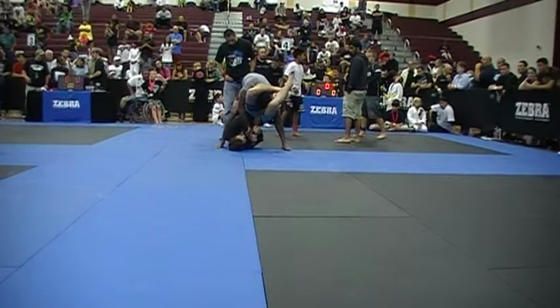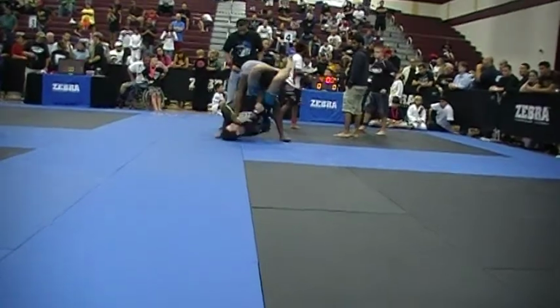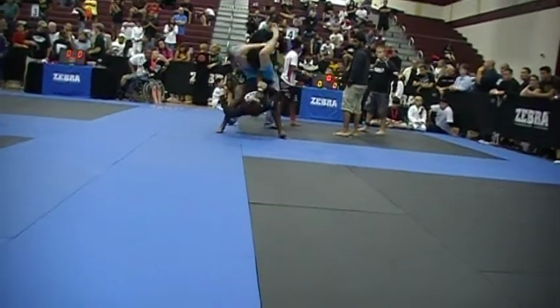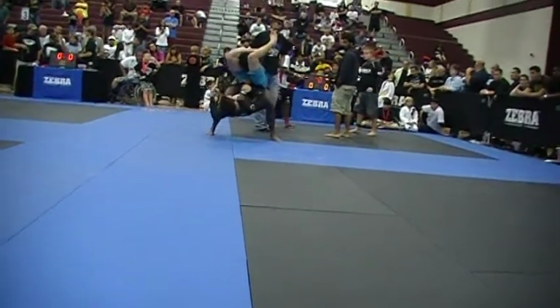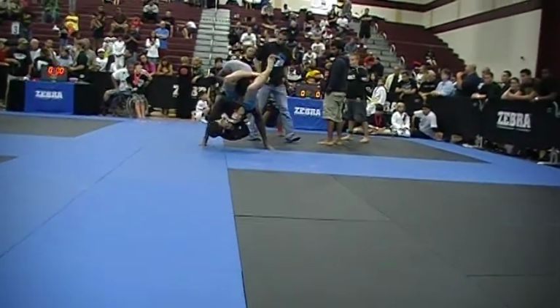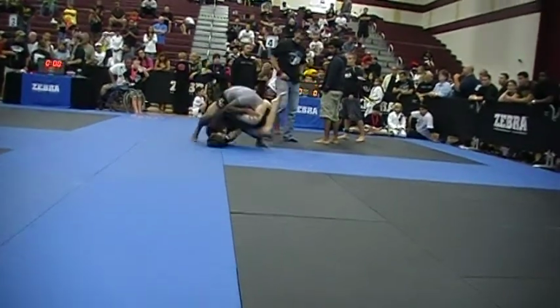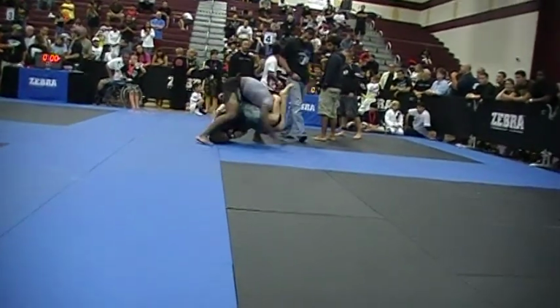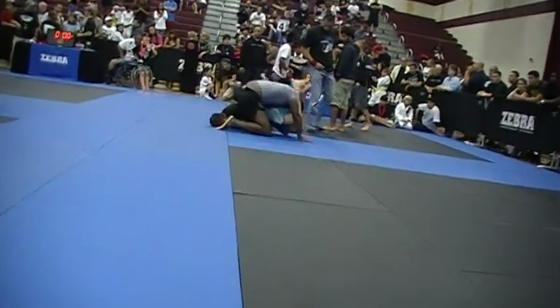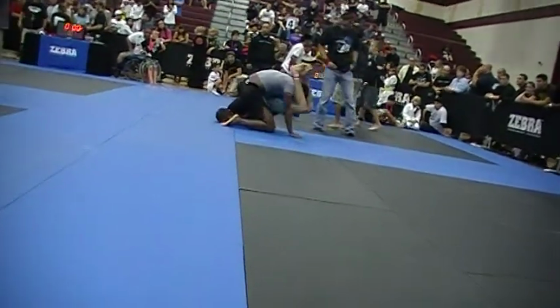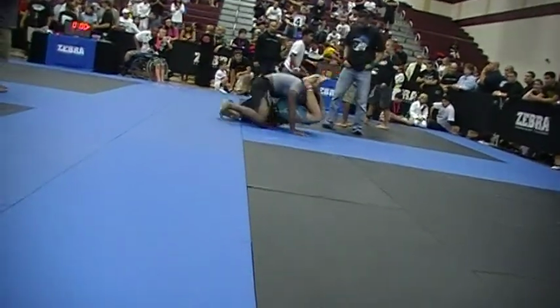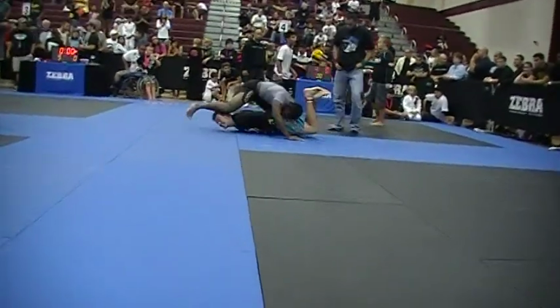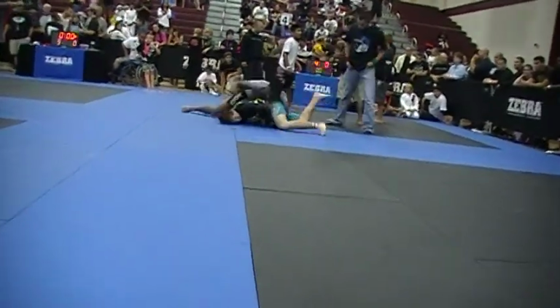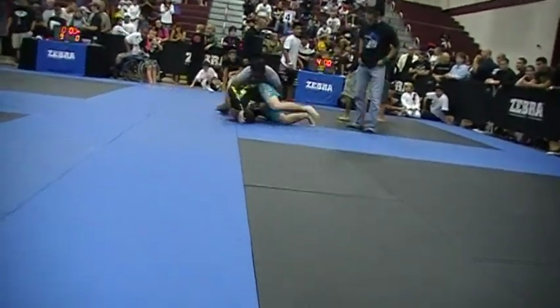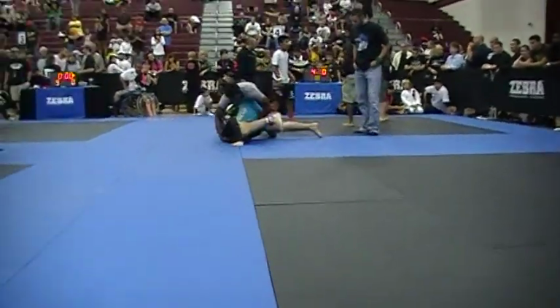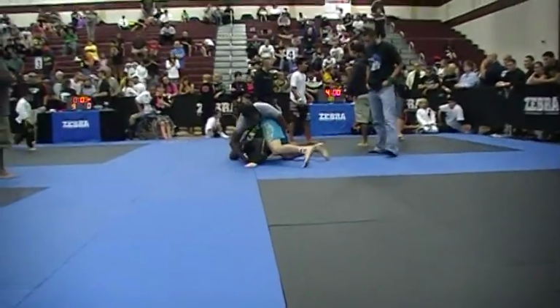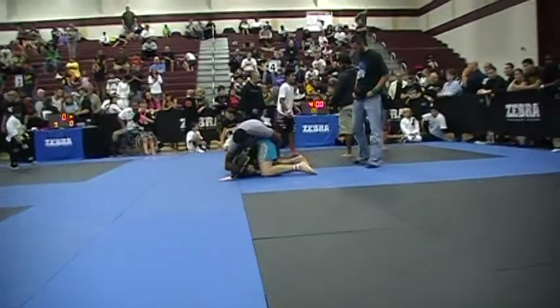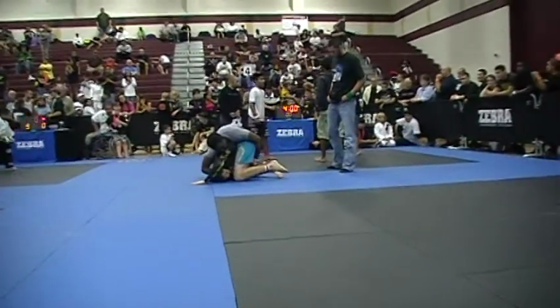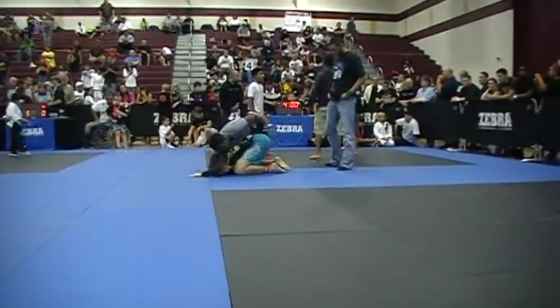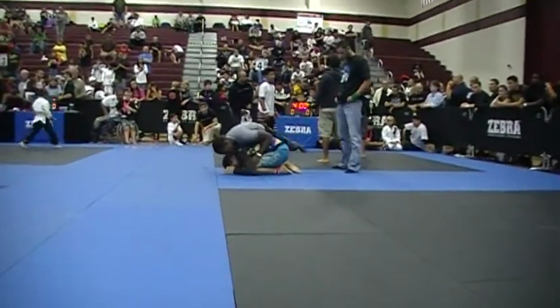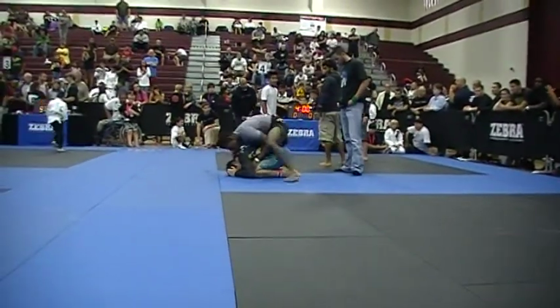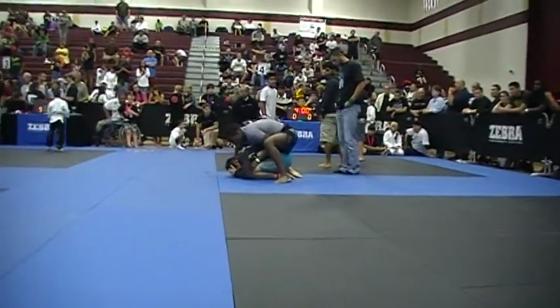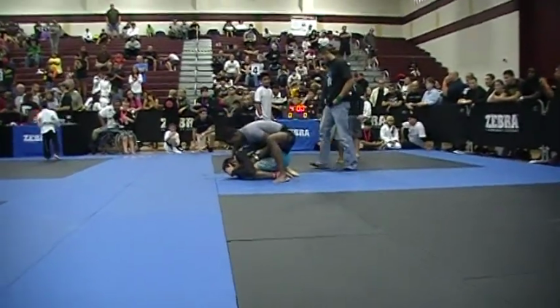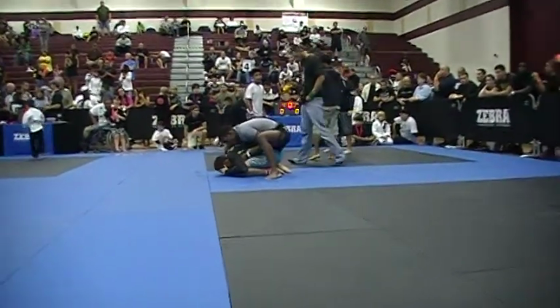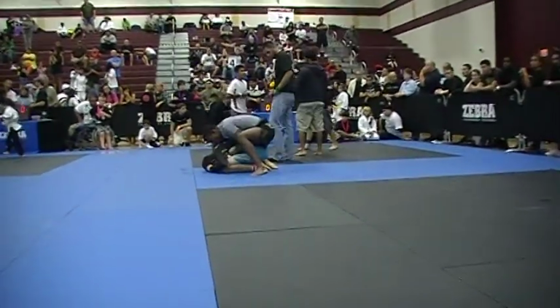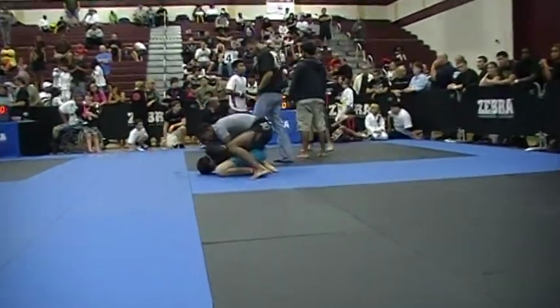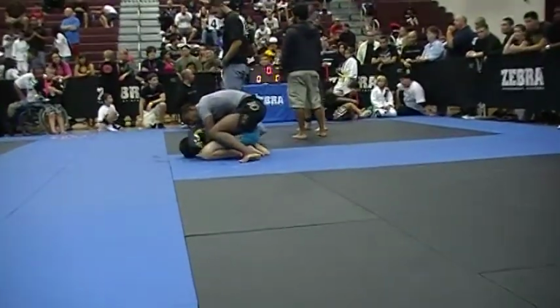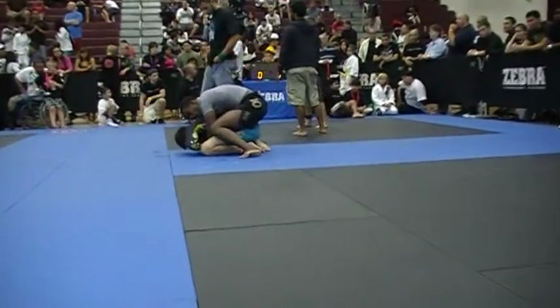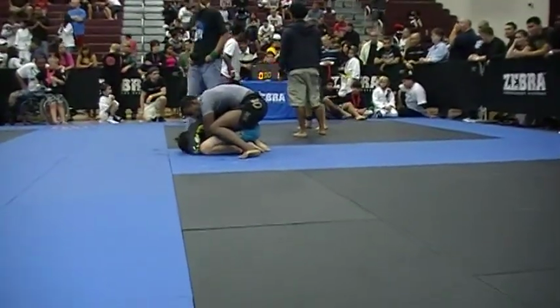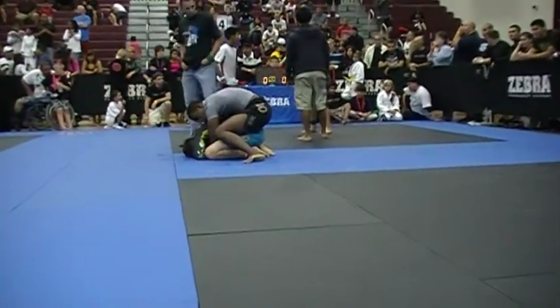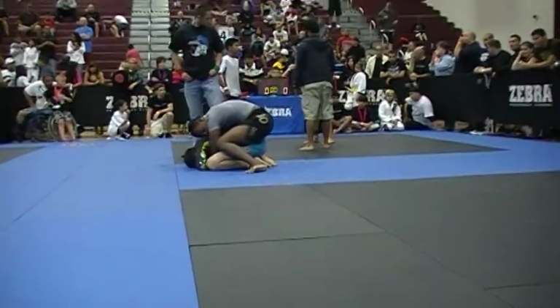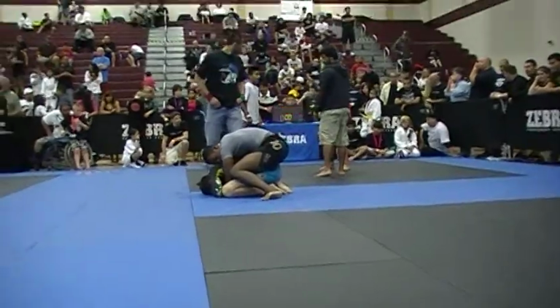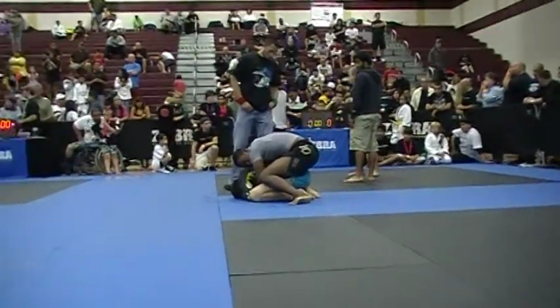Posture. Head up. Pull the arm out. There you go. Keep coming. Stack them up. Get your points, Jacob. Get your points. Harness grip.